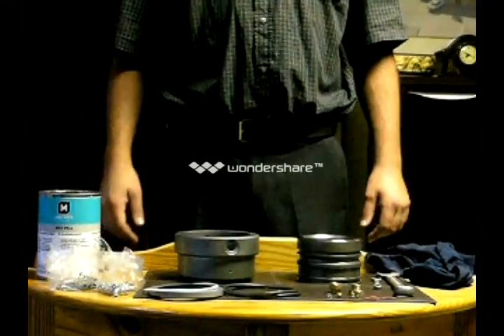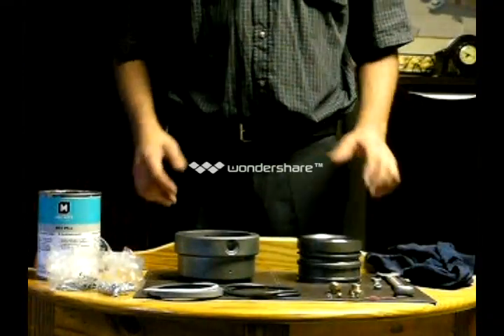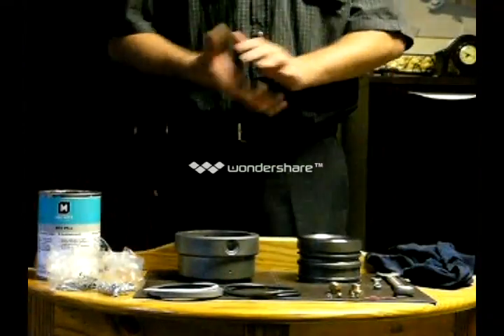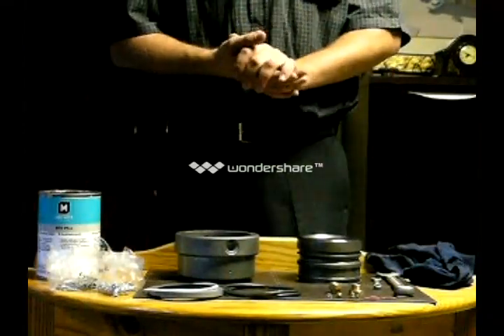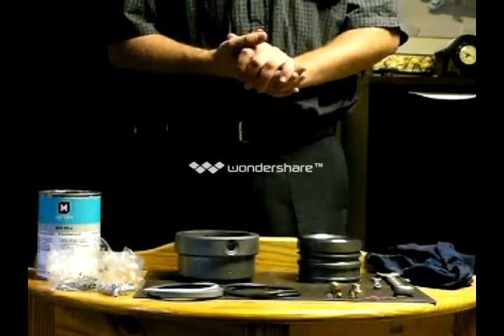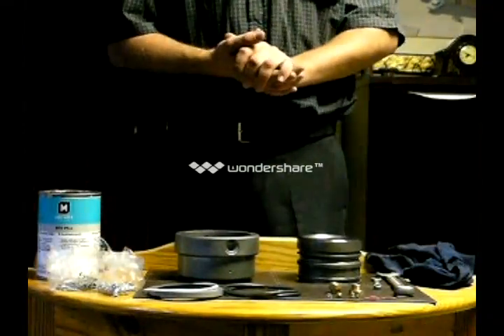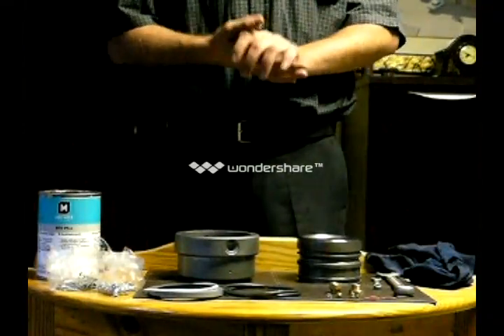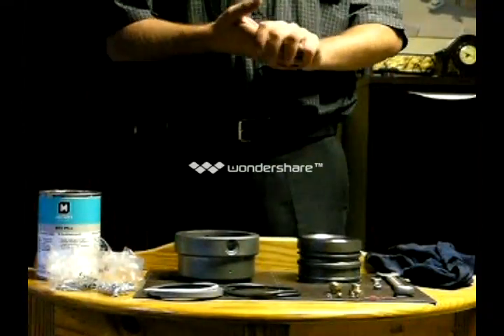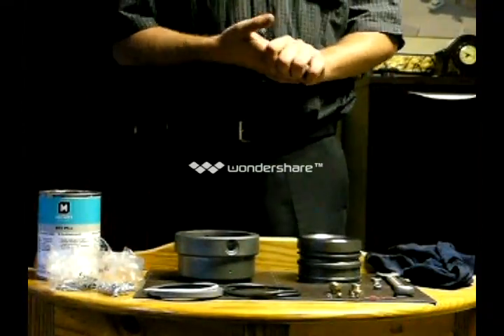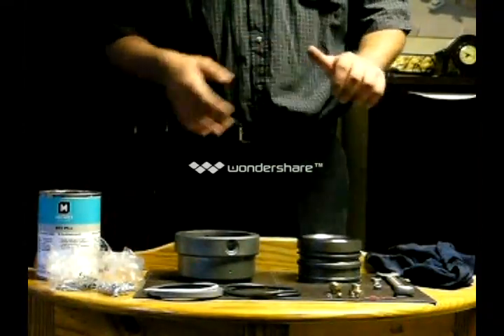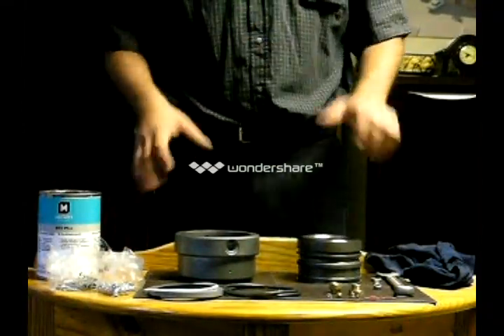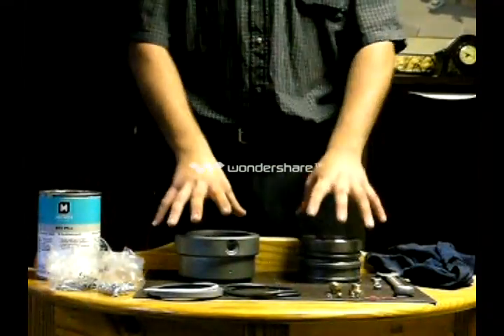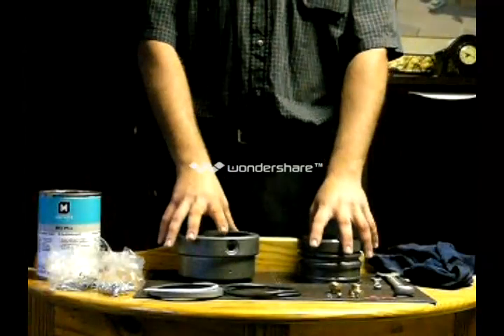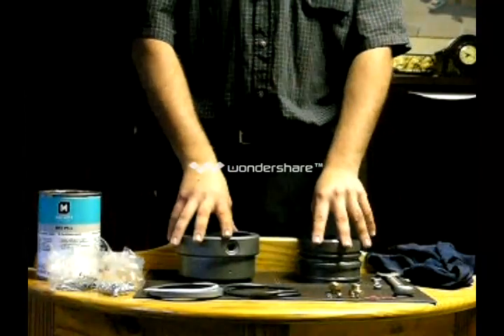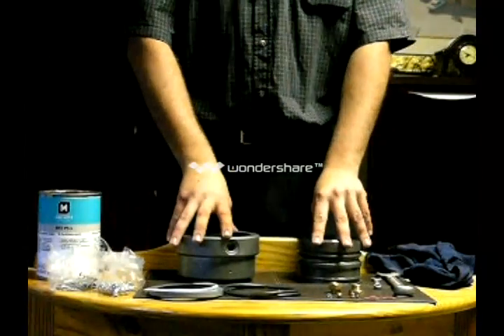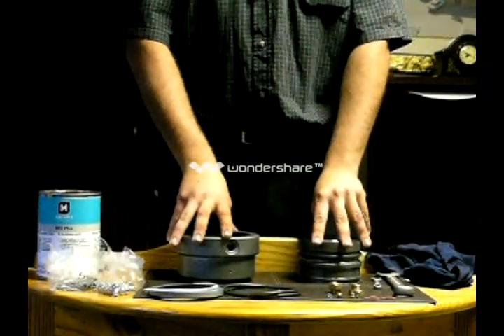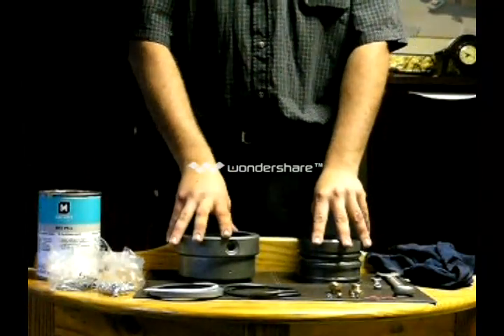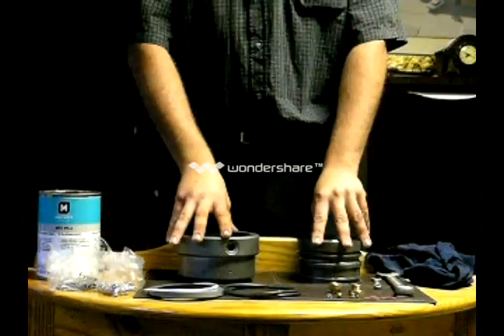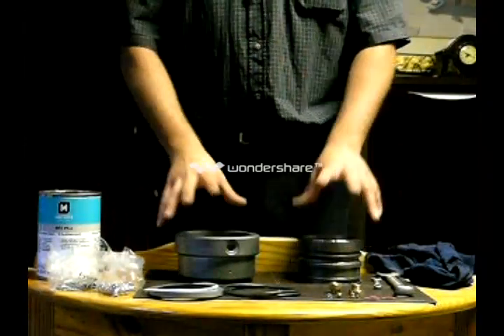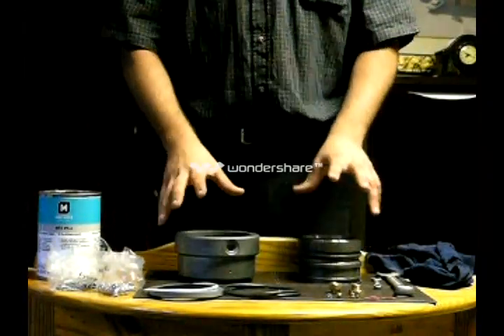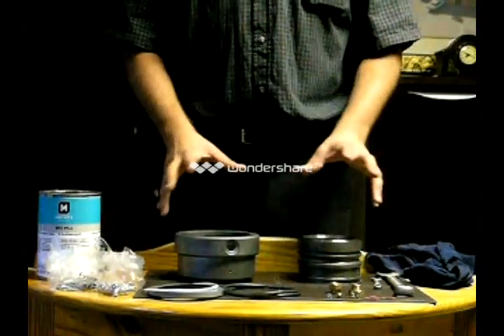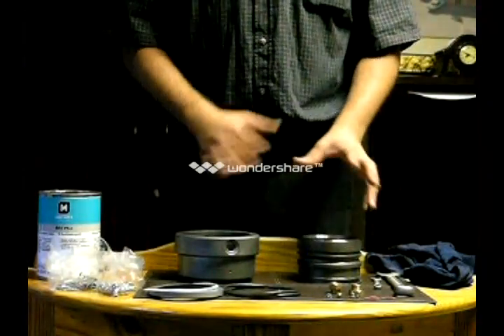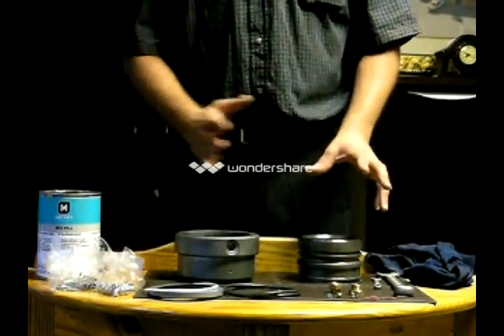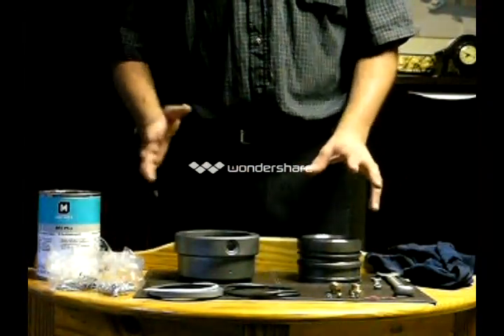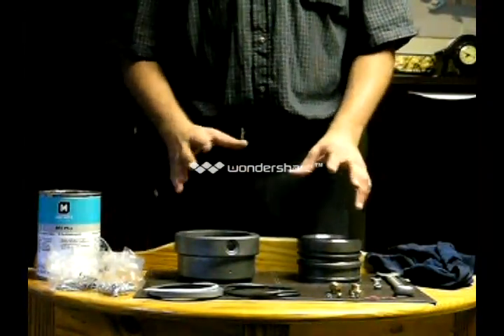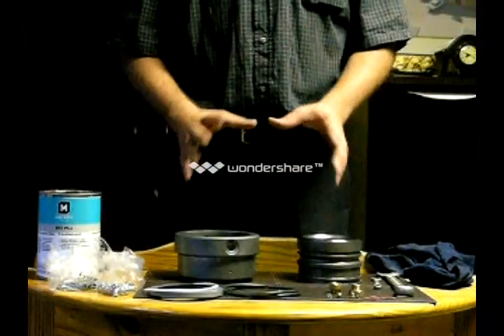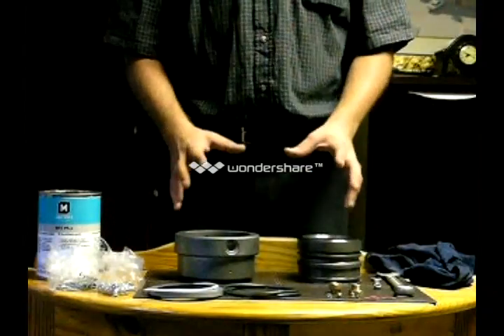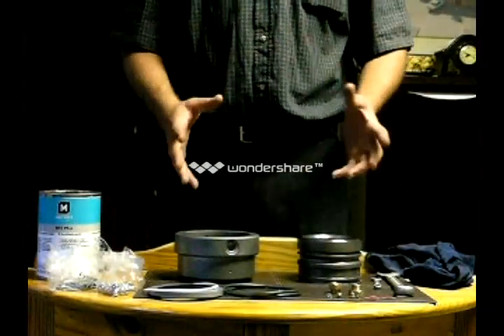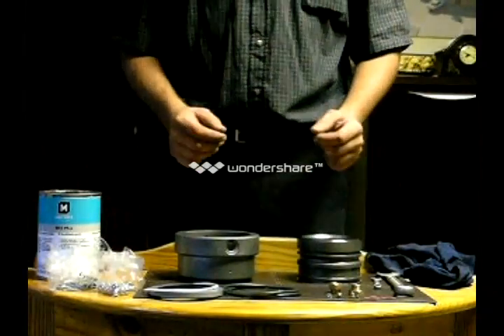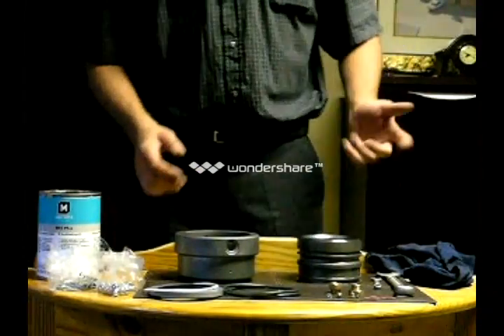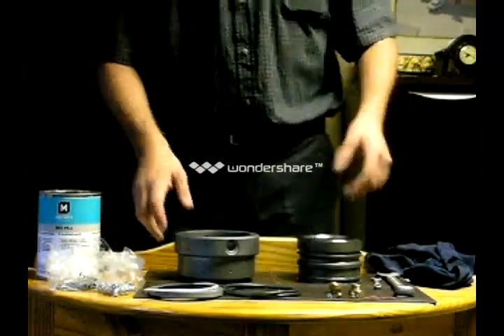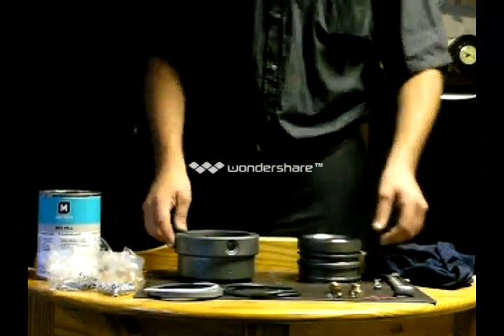Good morning ladies and gentlemen, we are here today to show you how to assemble a swivel from liquid. I will start off just explaining some of the equipment you will be required to do this. Step one: